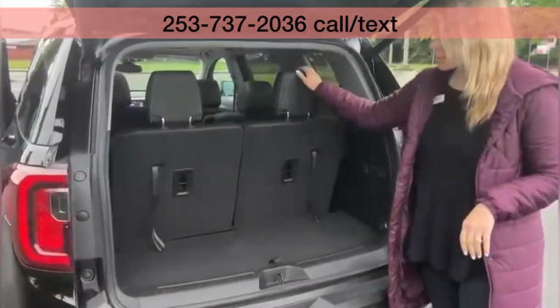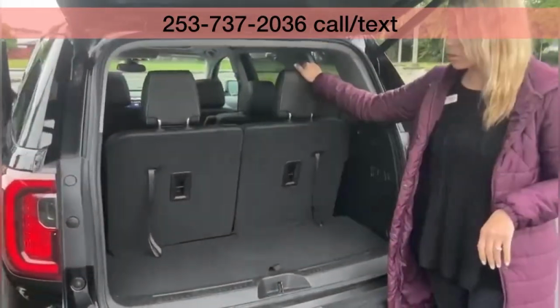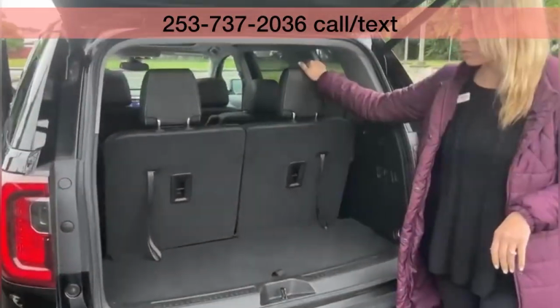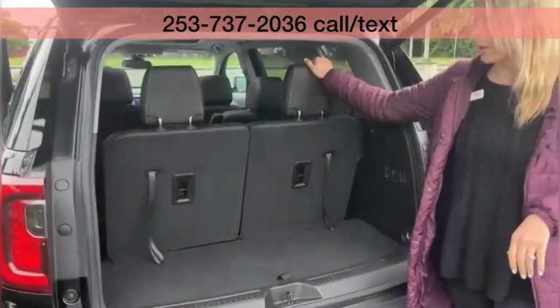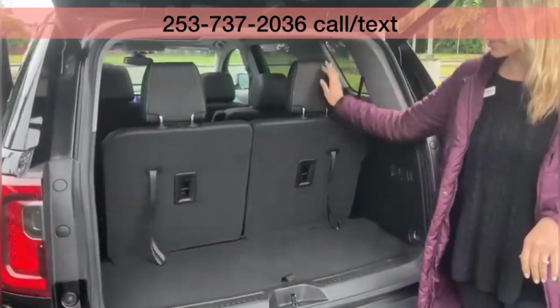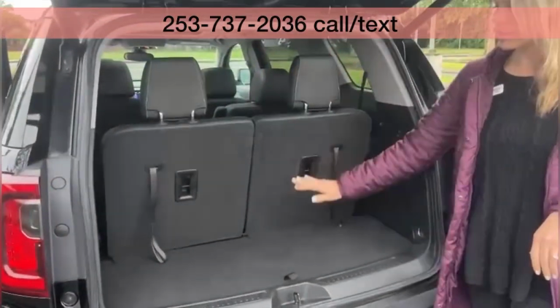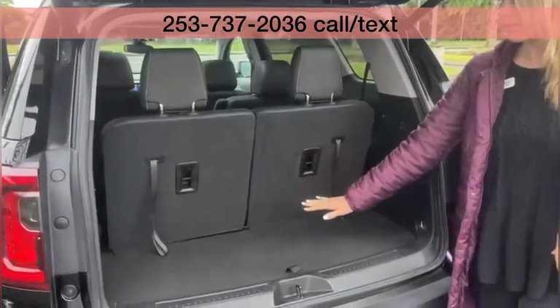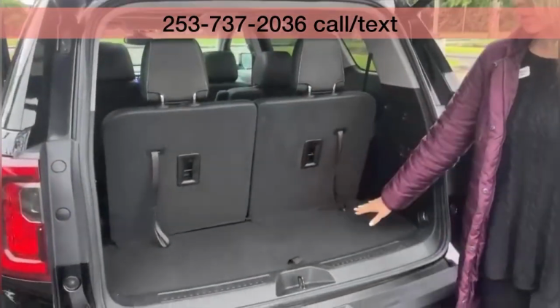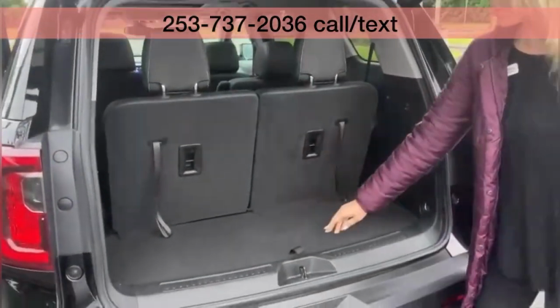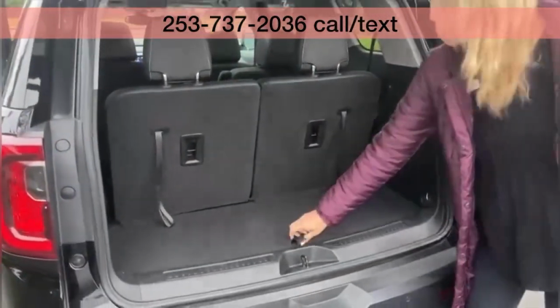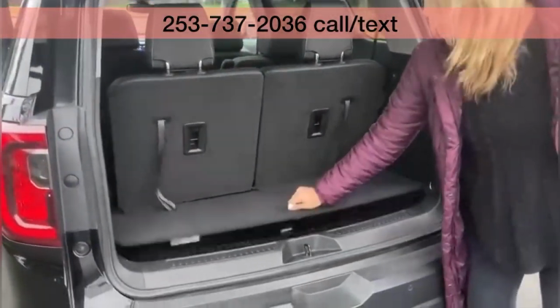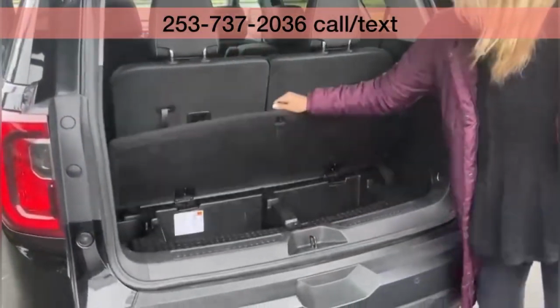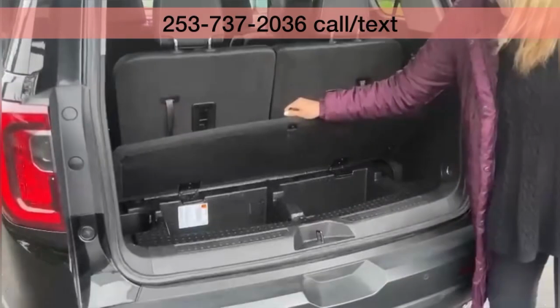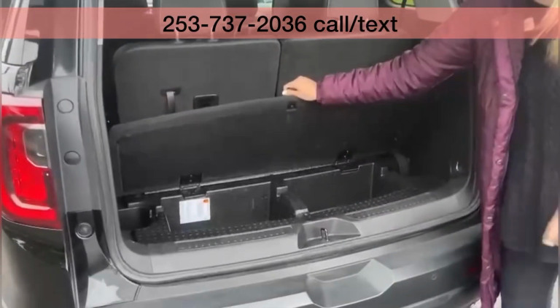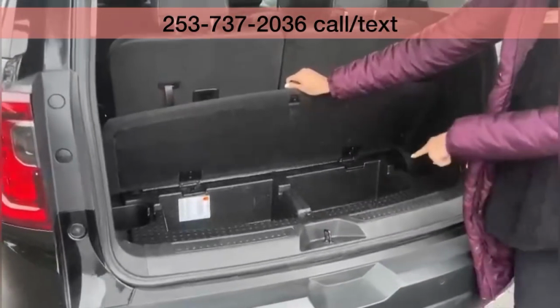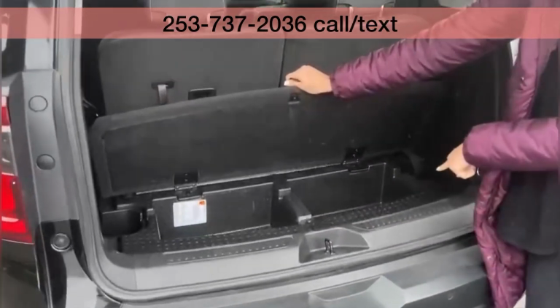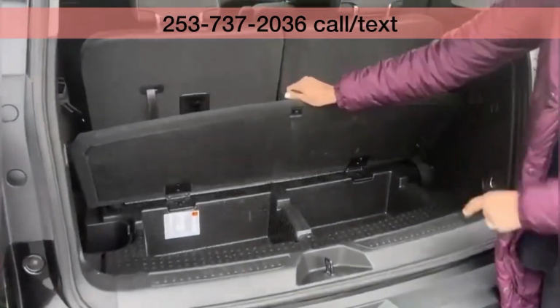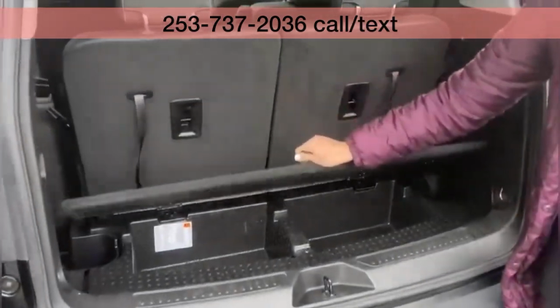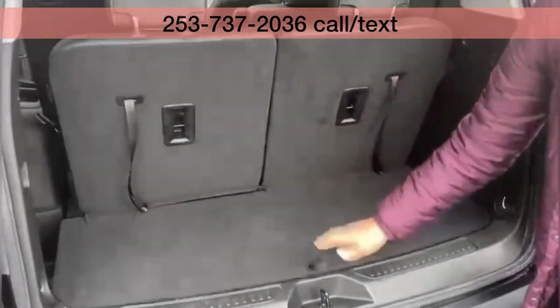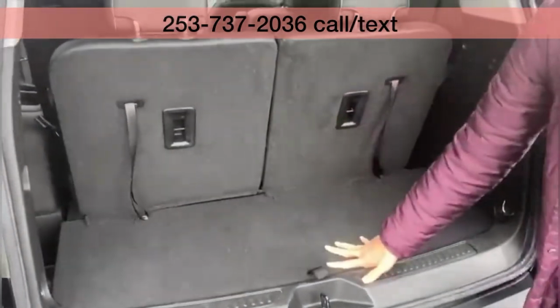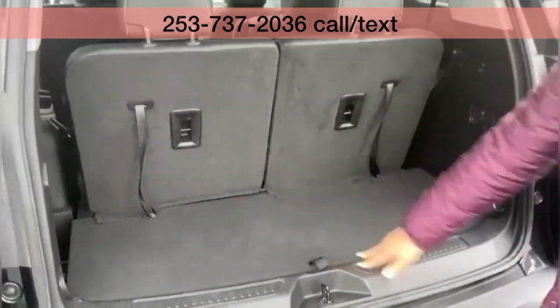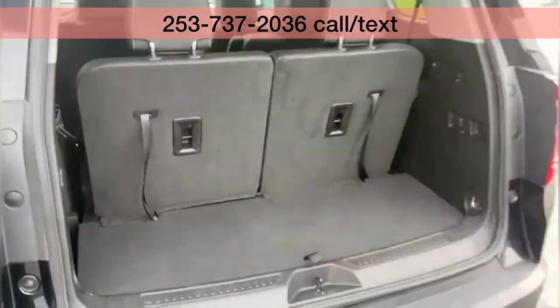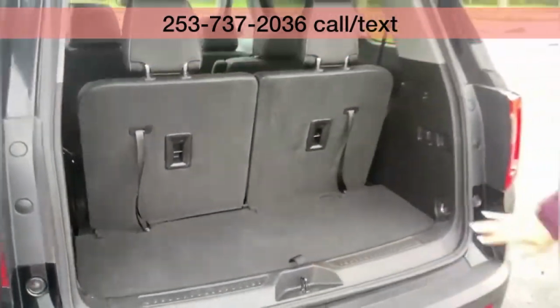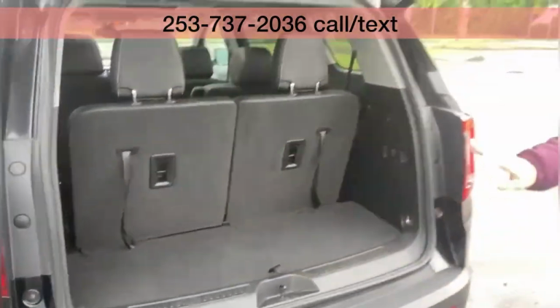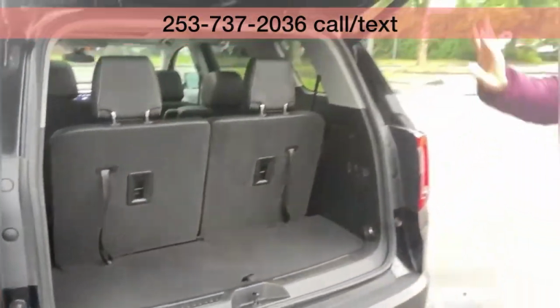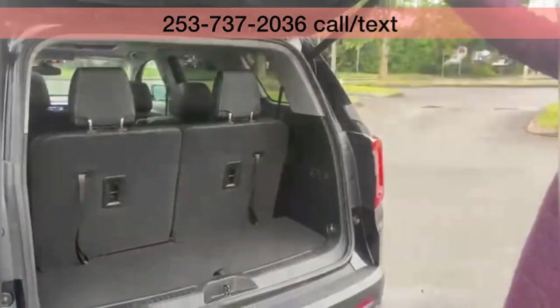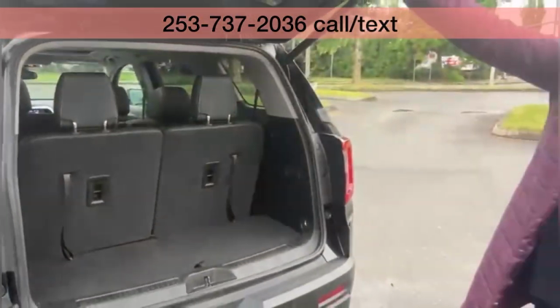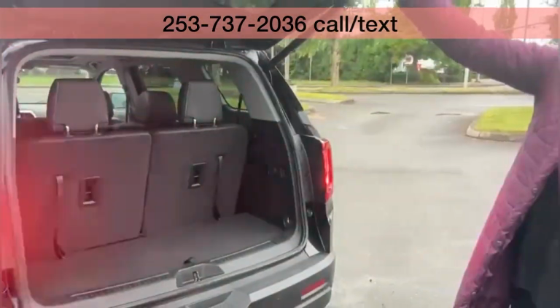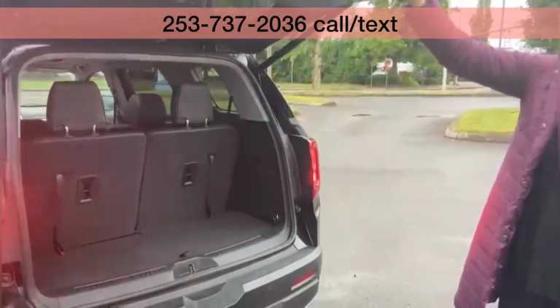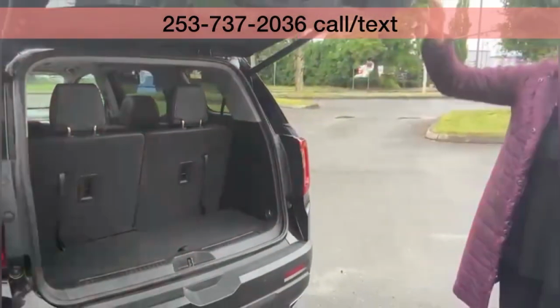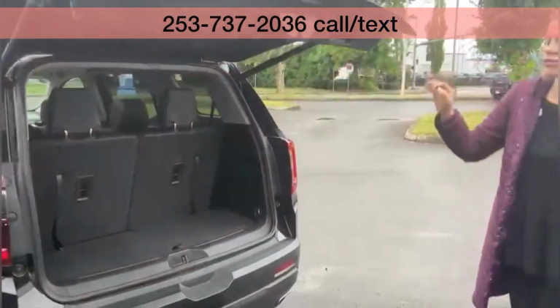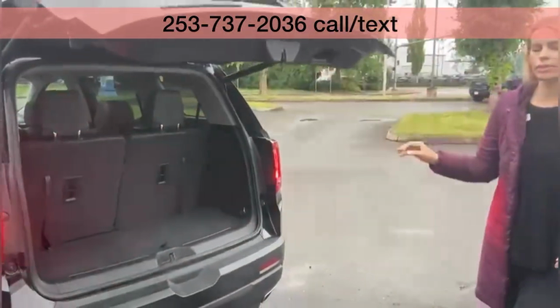This is with the third row up, so you still have some cargo space here and a little bit of storage. Super low miles — it is here and available.